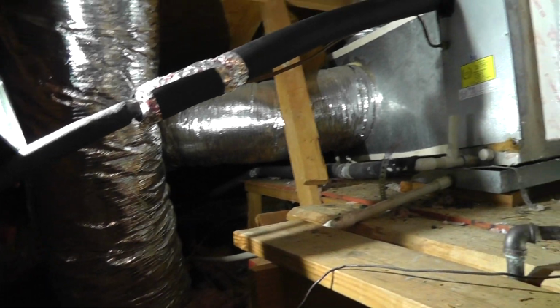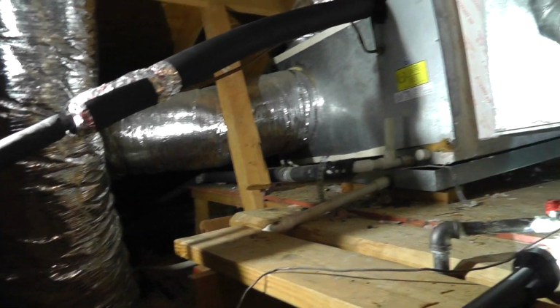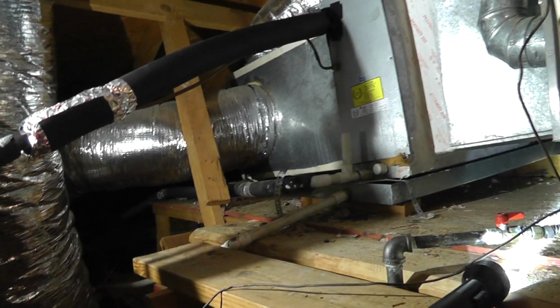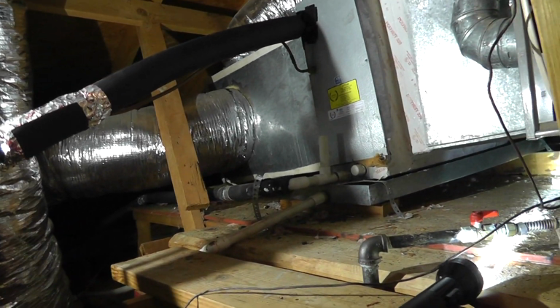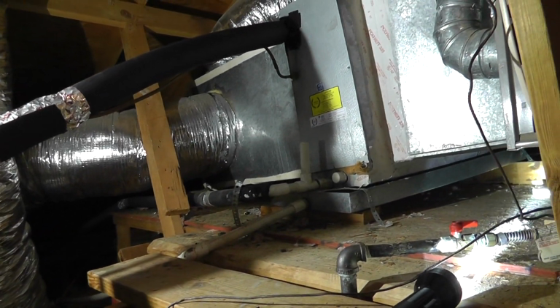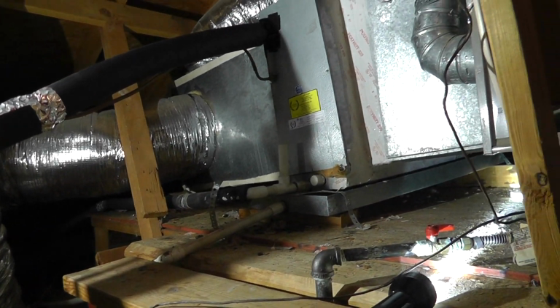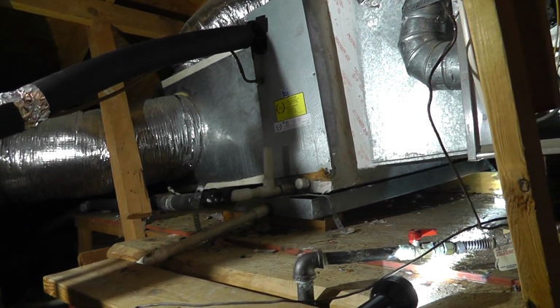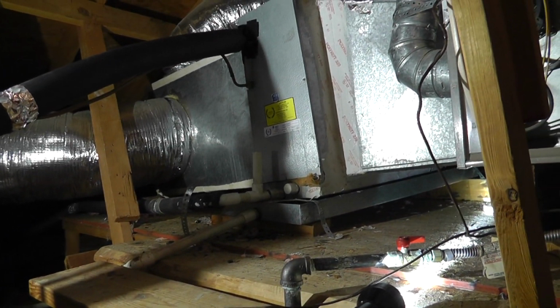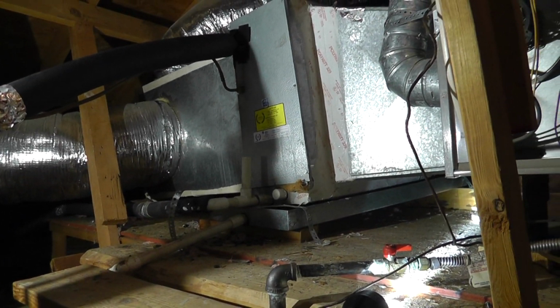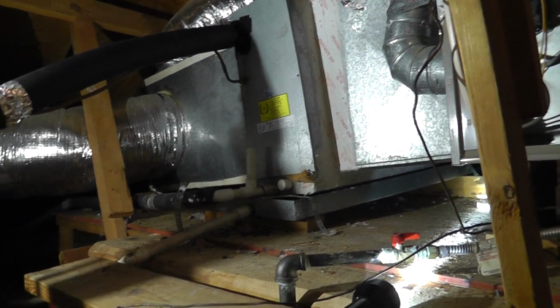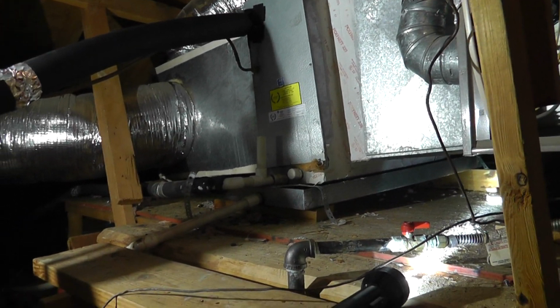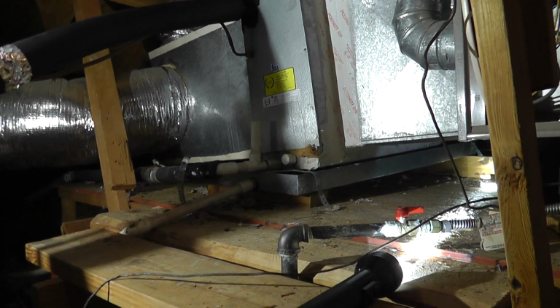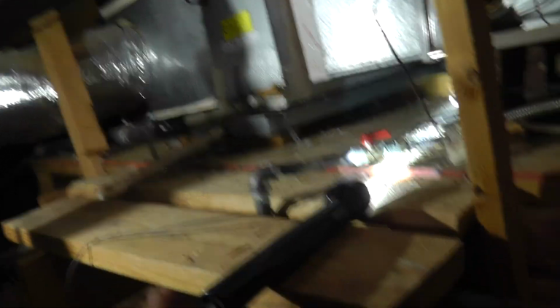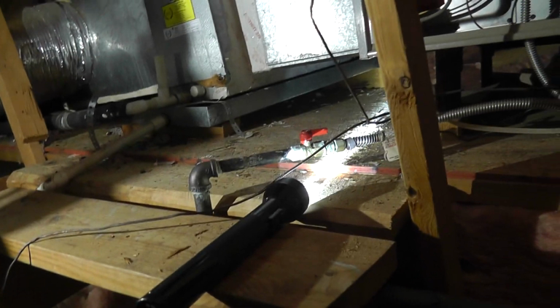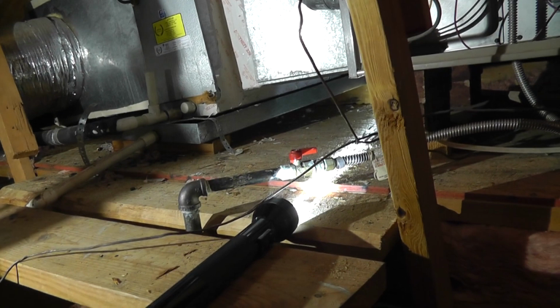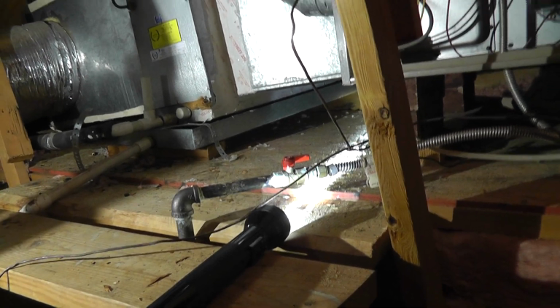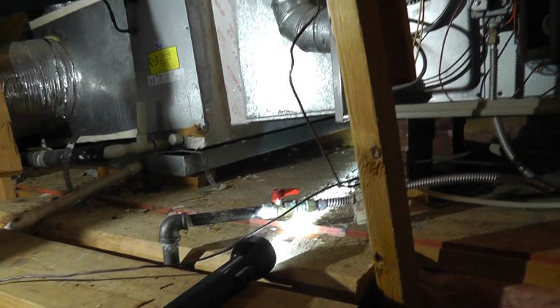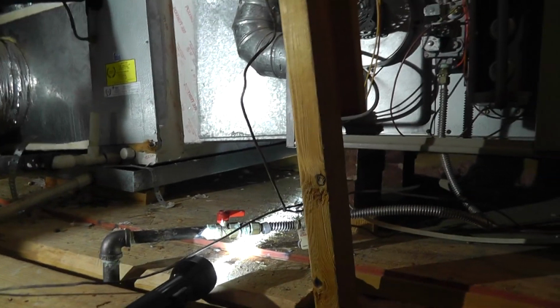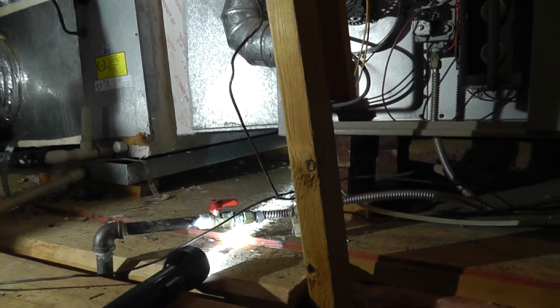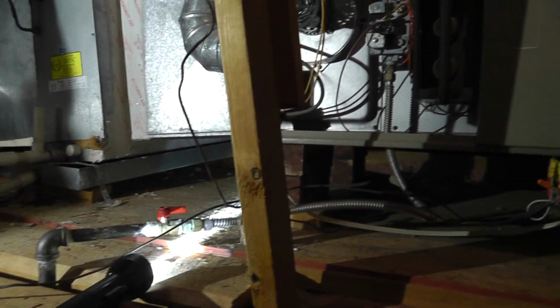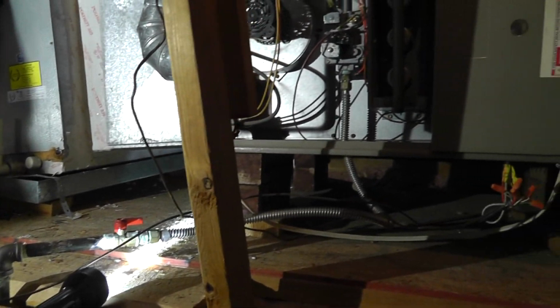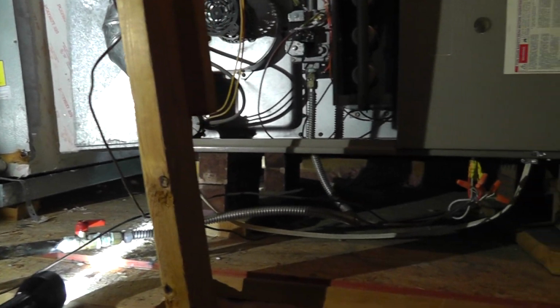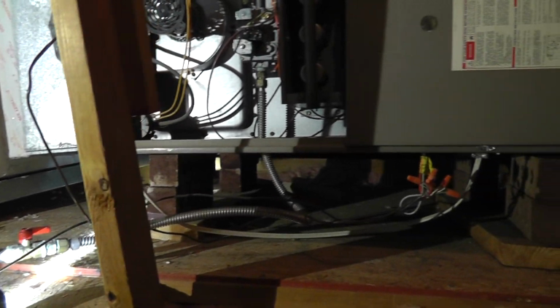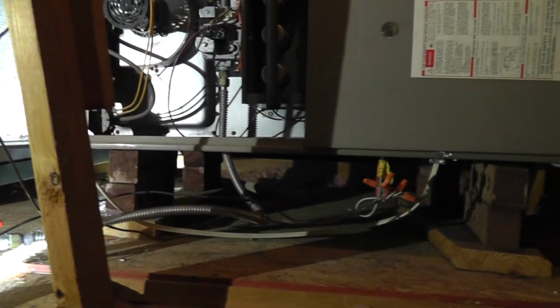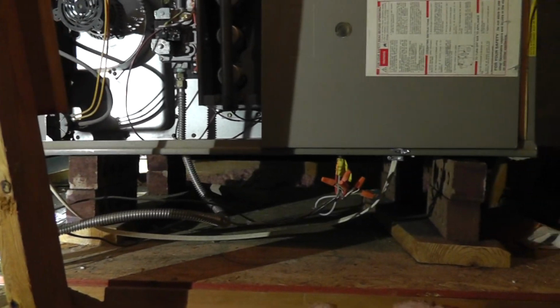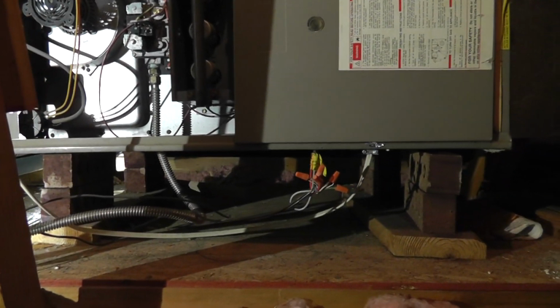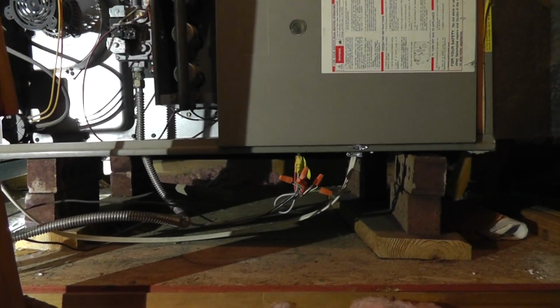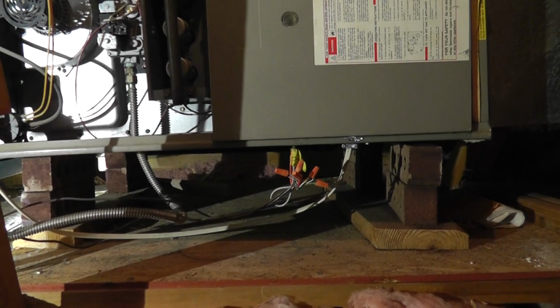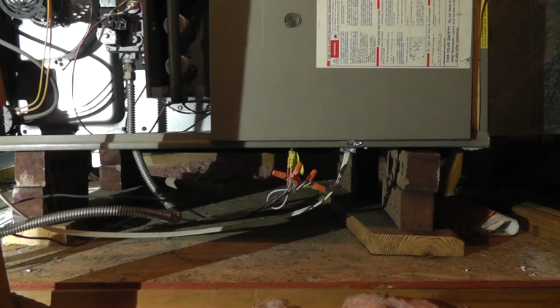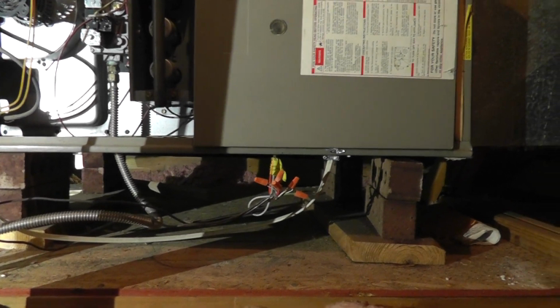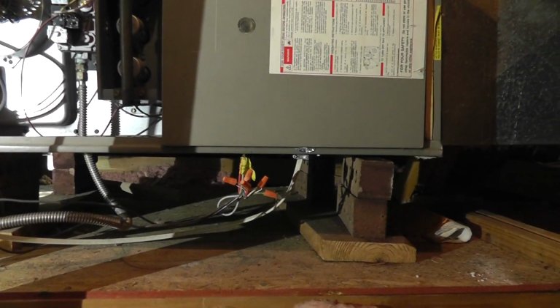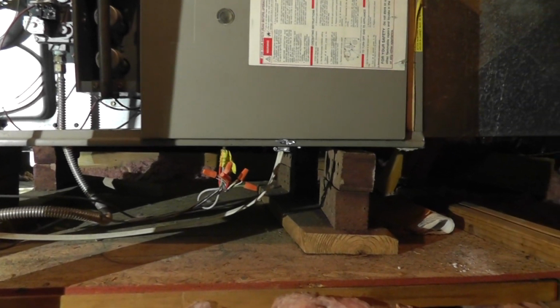This is why it's very important to have a home inspection done before you buy a house, because if you don't, you'll be into these expenses getting it fixed. By the time summer gets here, I hope this helps you out. We're also going to the condensing unit — we found an electrical disconnect out there and I want to show you that on film too.